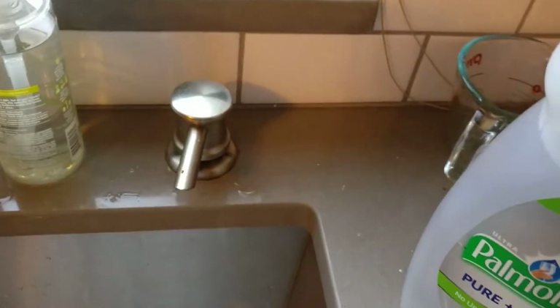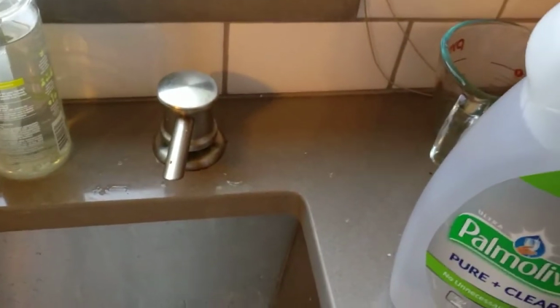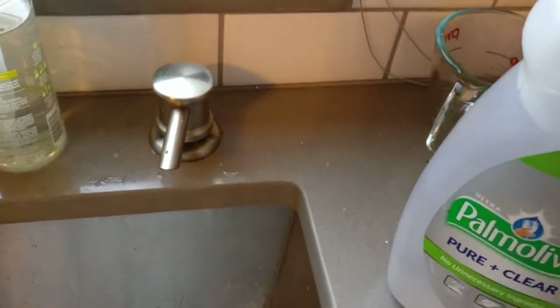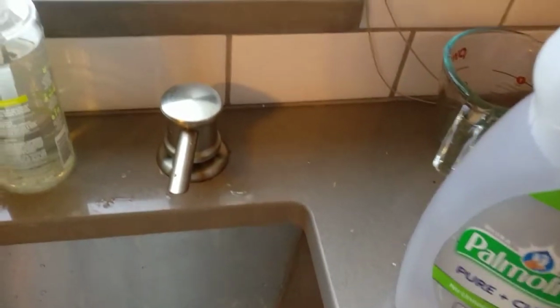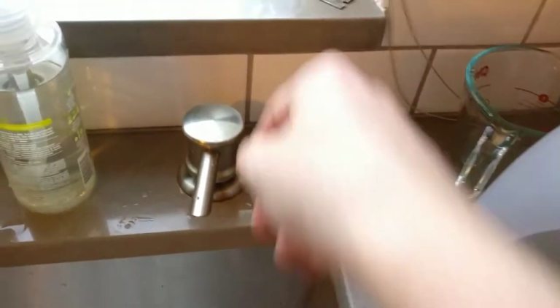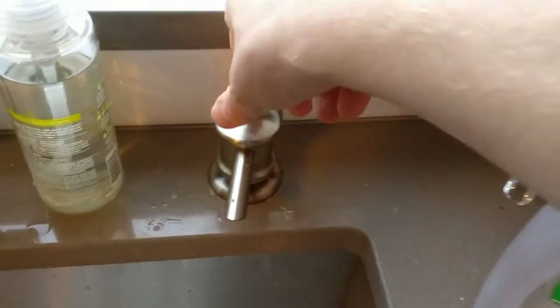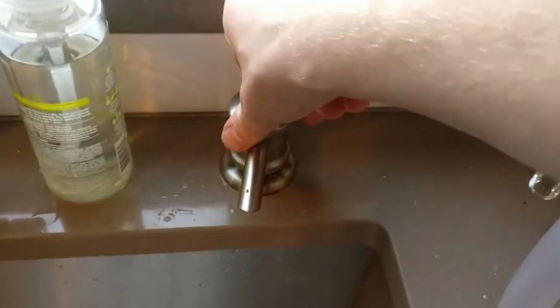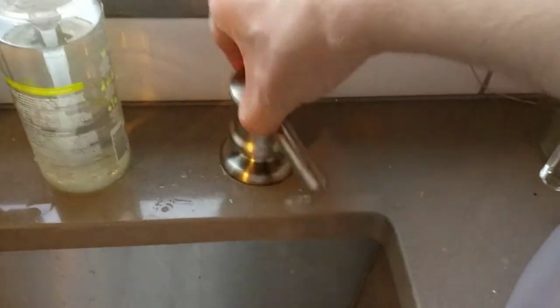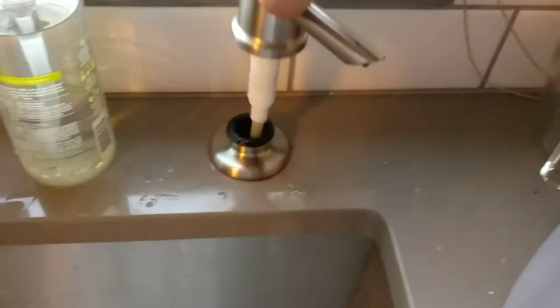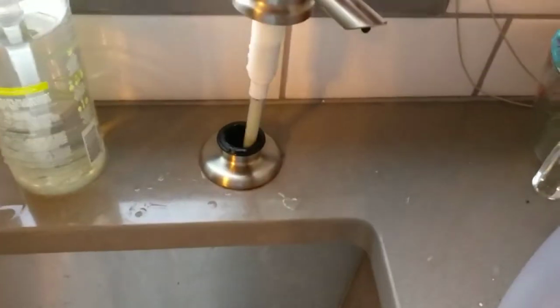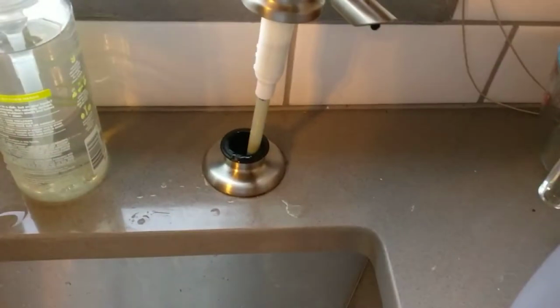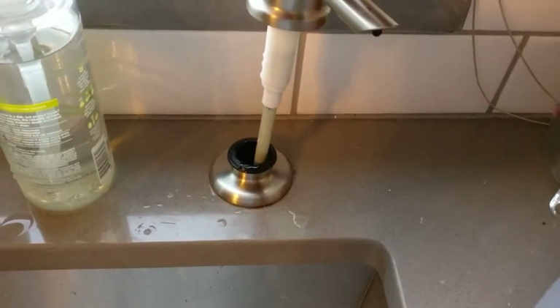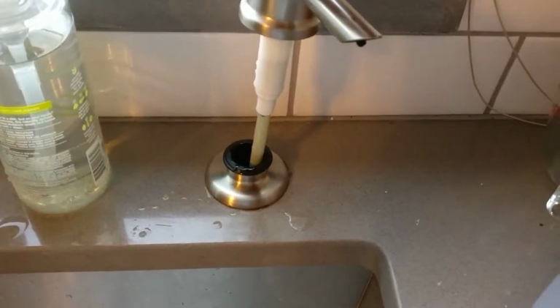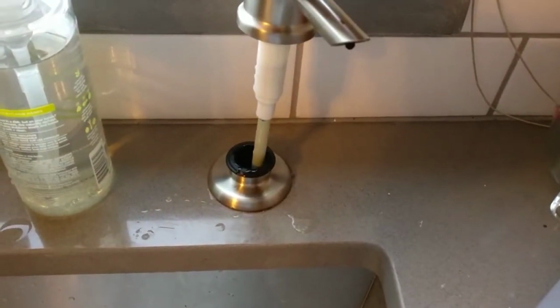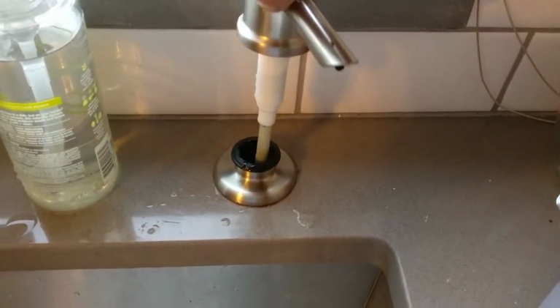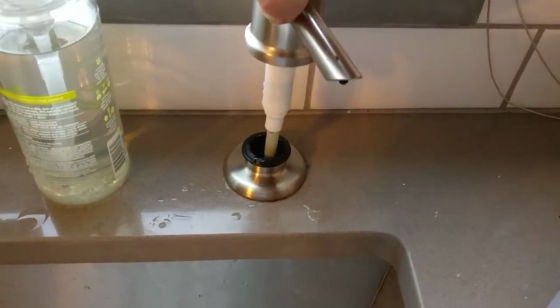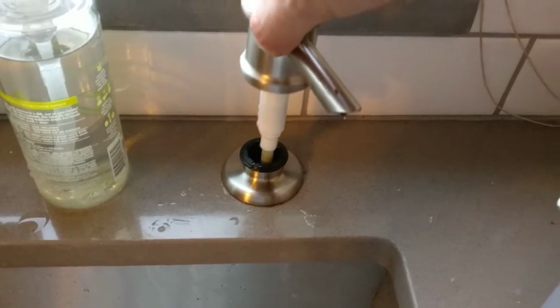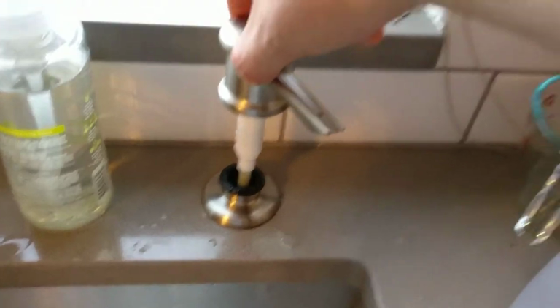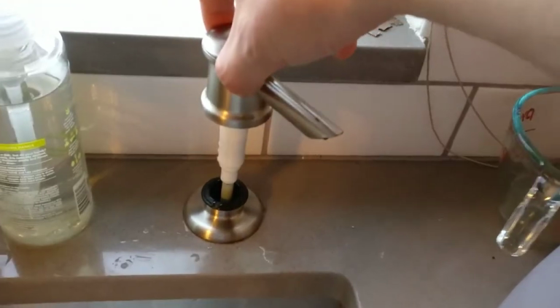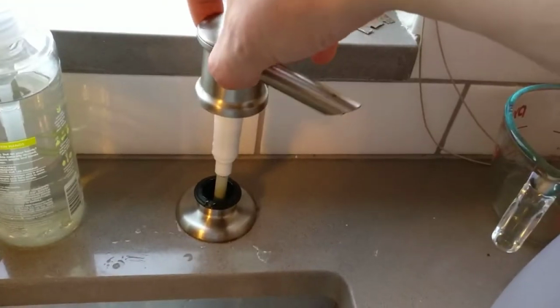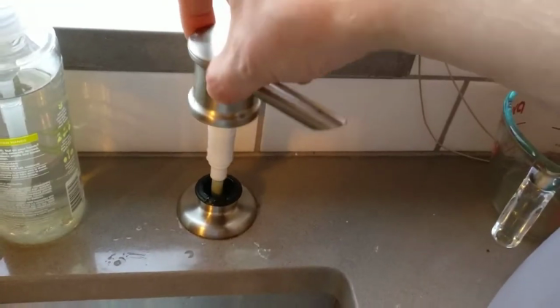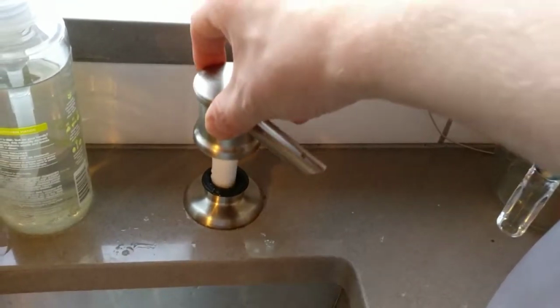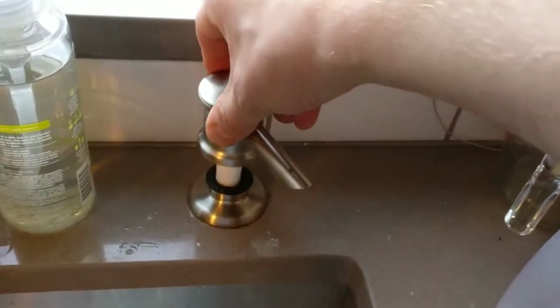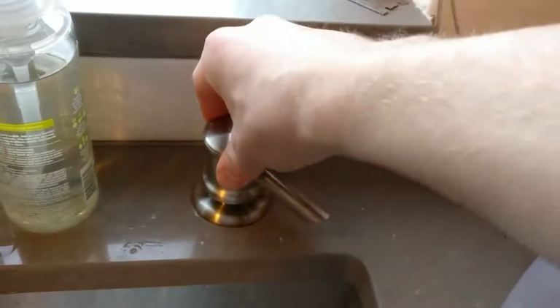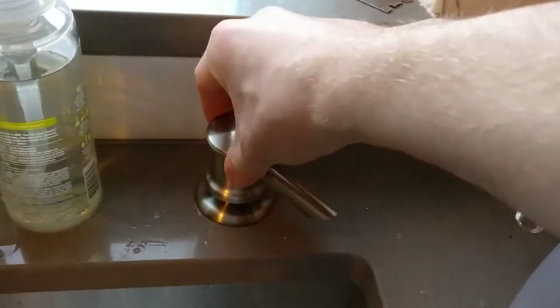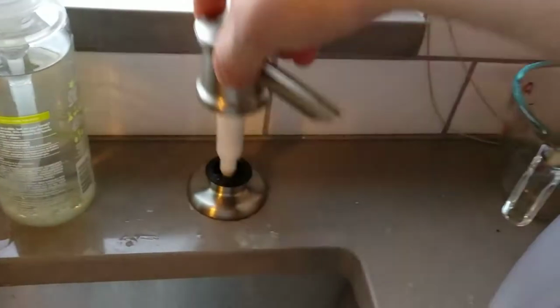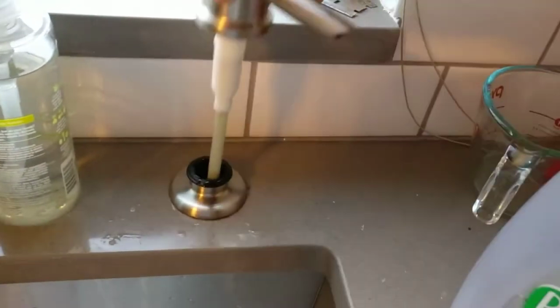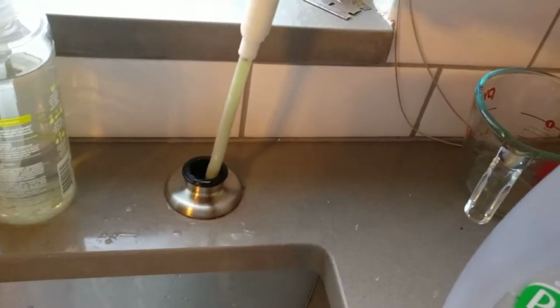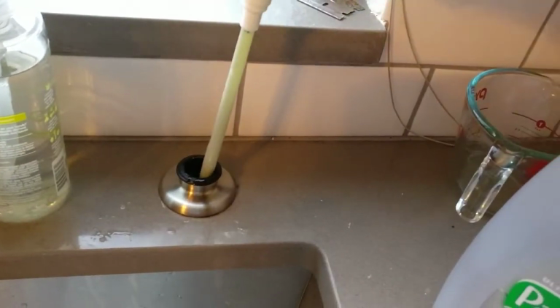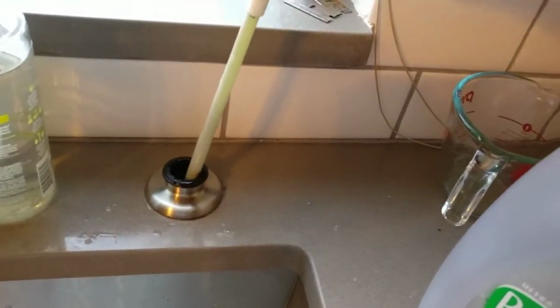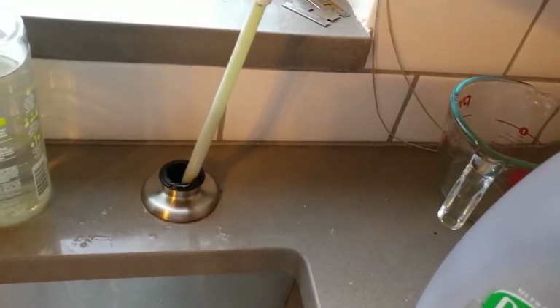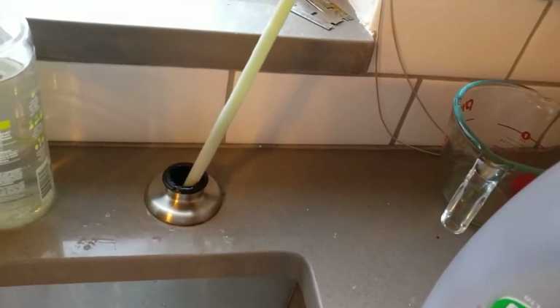Here's a little trick when filling up your soap dispenser because you don't want it to overflow. As you fill it, you pull this out and you use it like a dipstick.